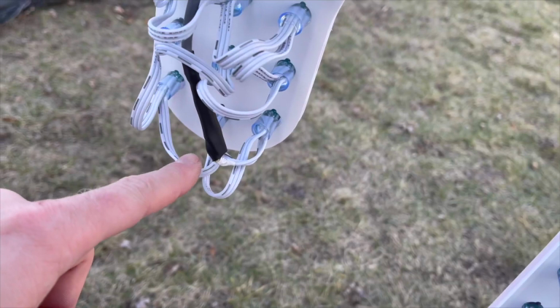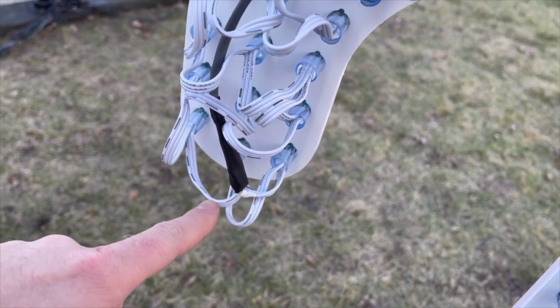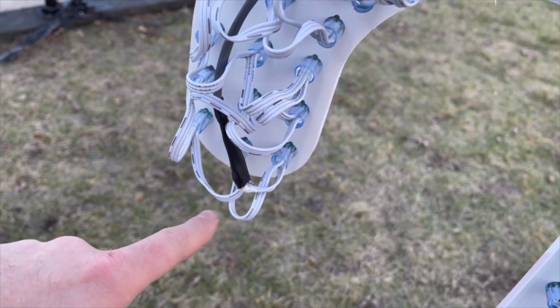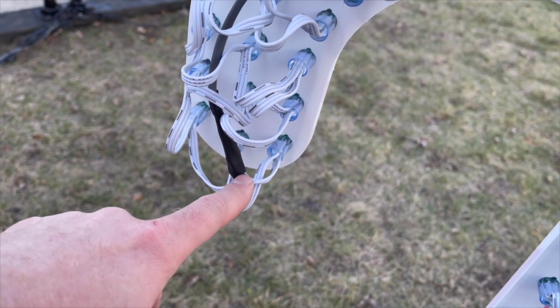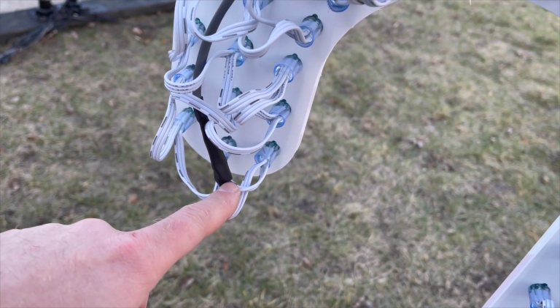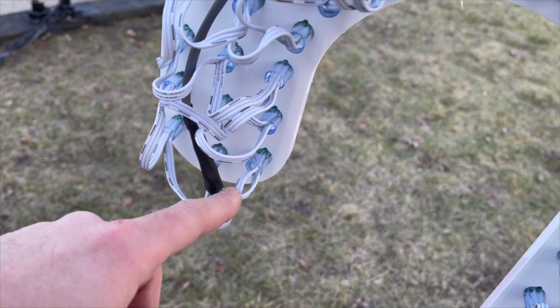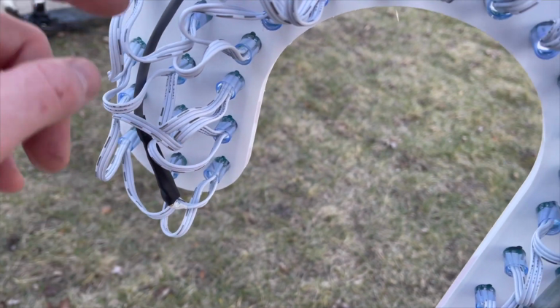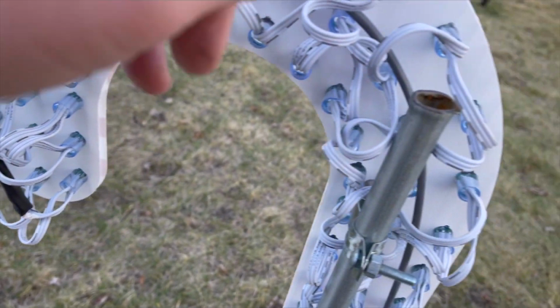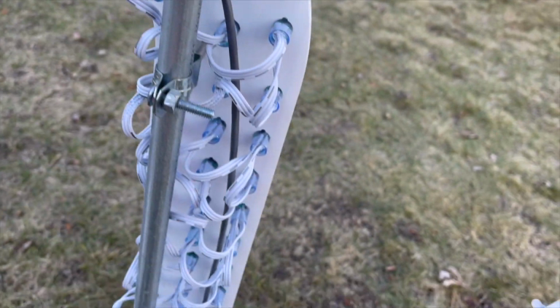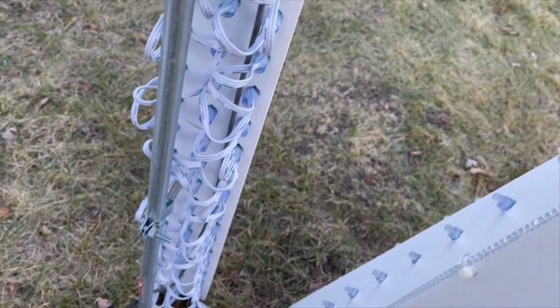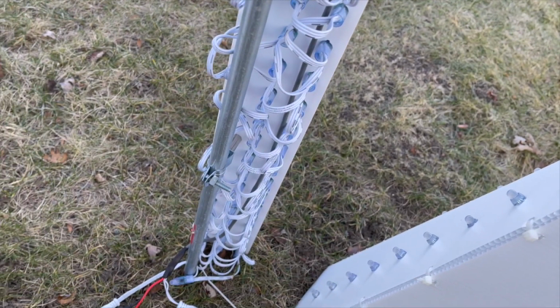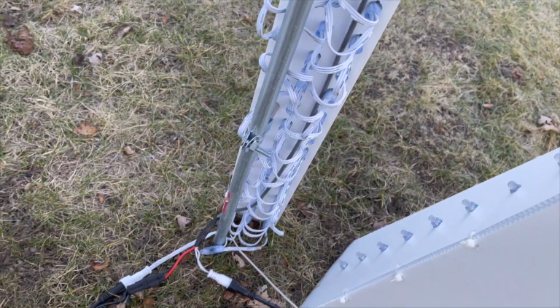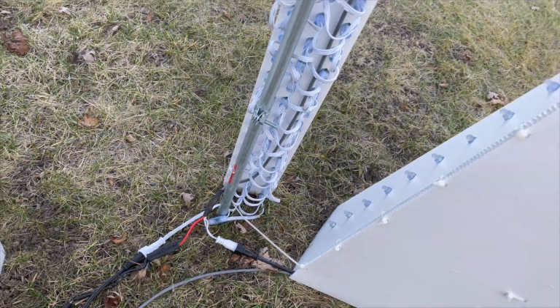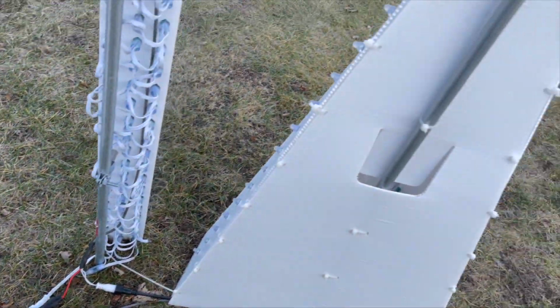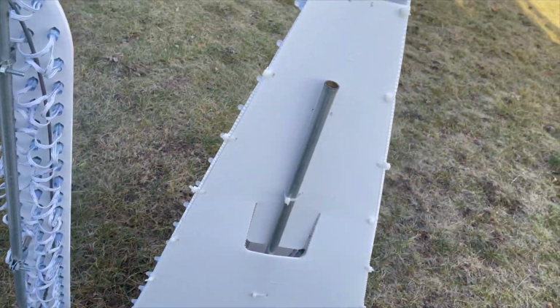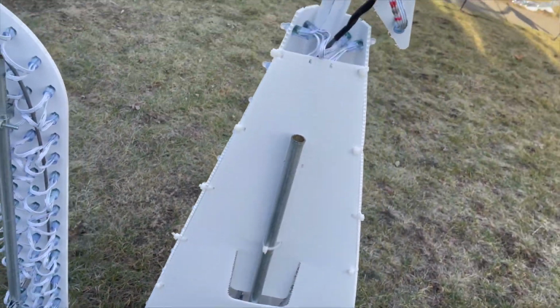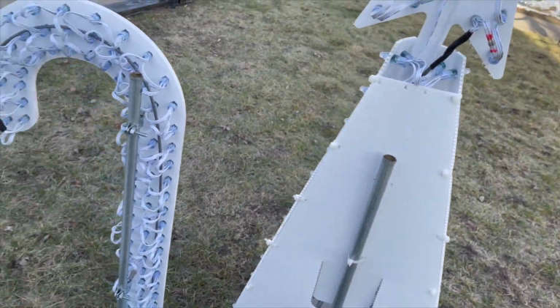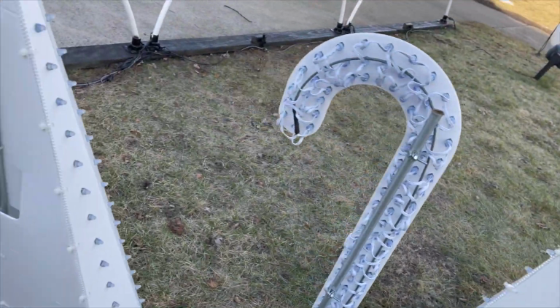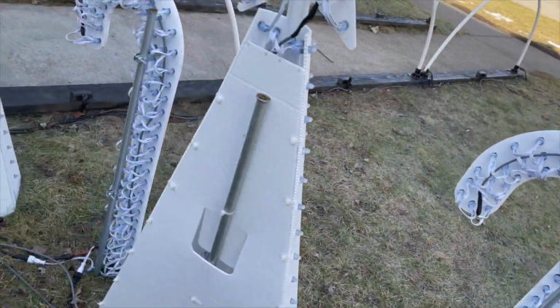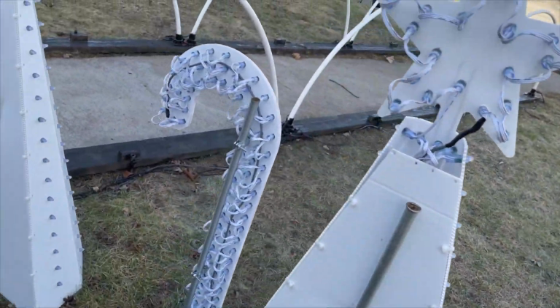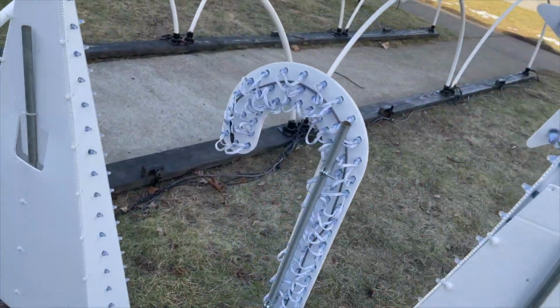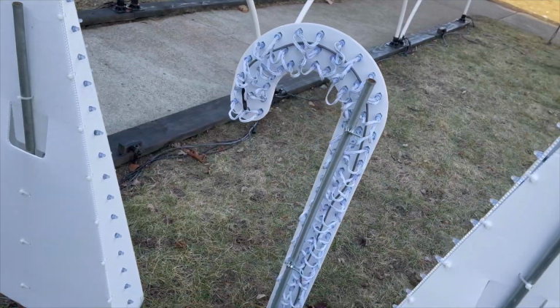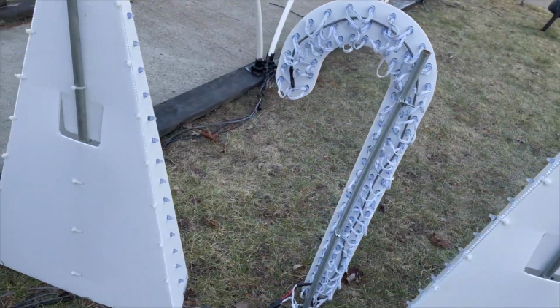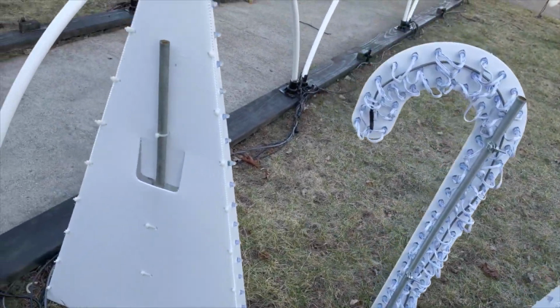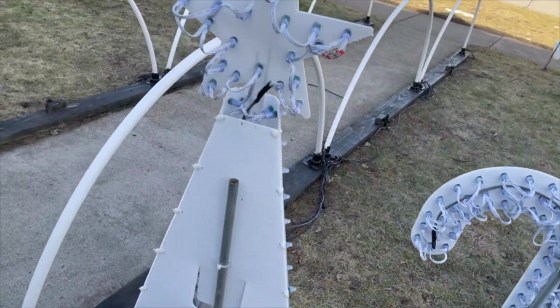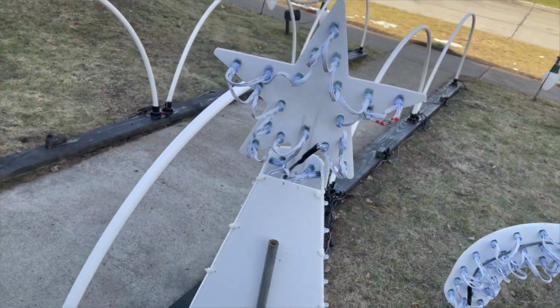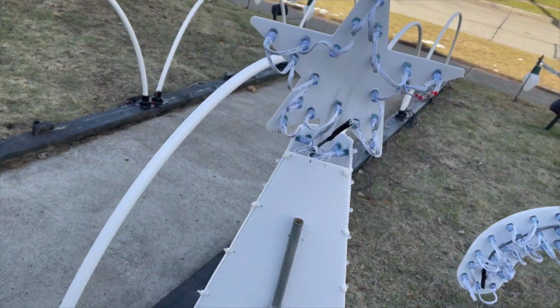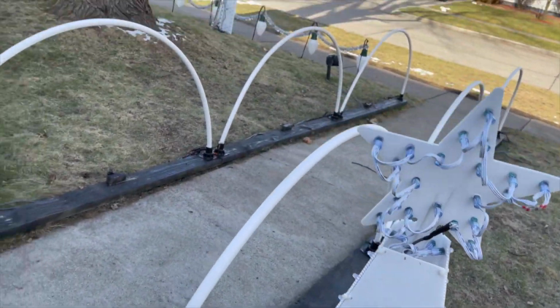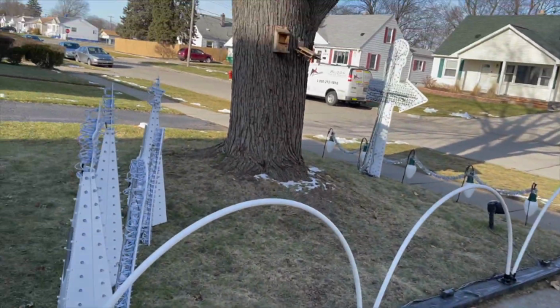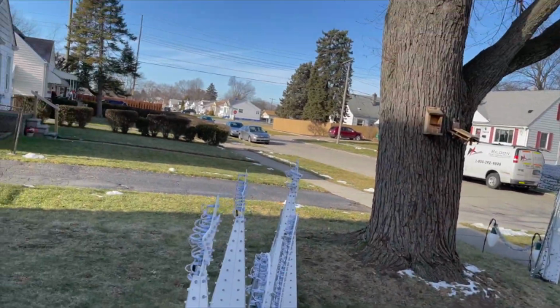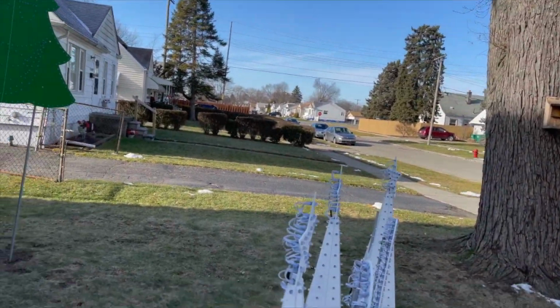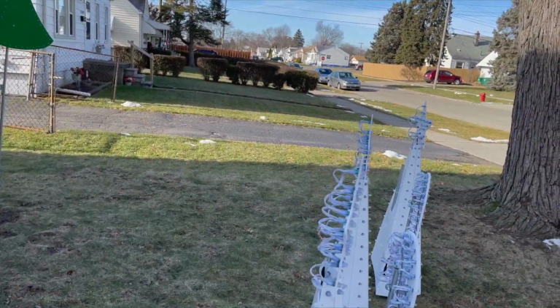Right here we have the data output coming down, and the reason we did this is just to make sure you don't see the wiring from the street. I tried to make everything as neat and clean as possible so the viewers couldn't really see all the wiring.